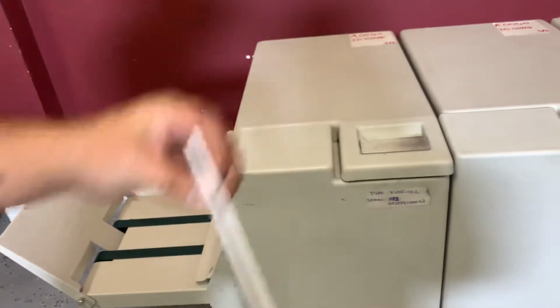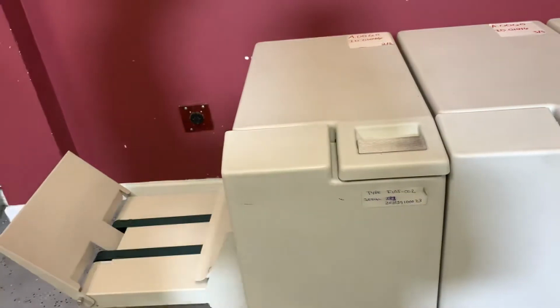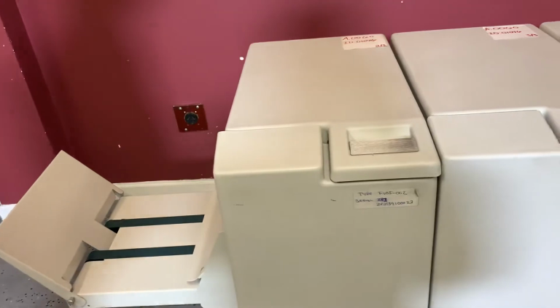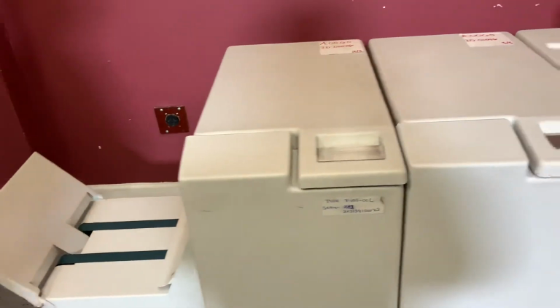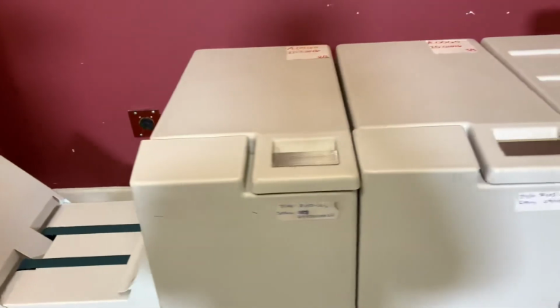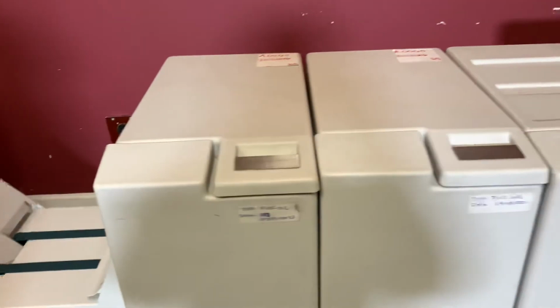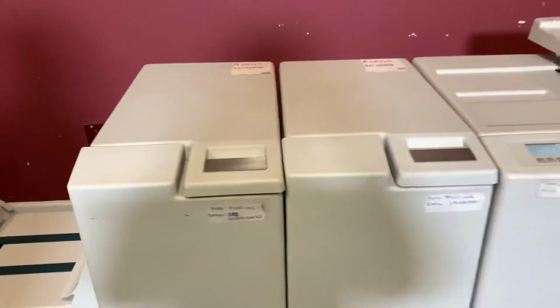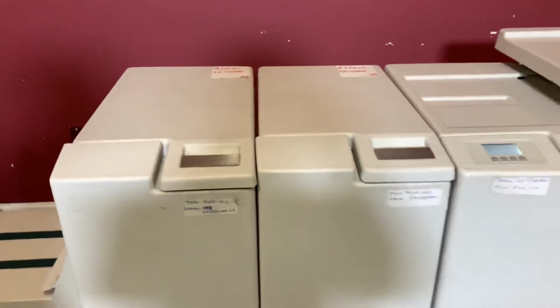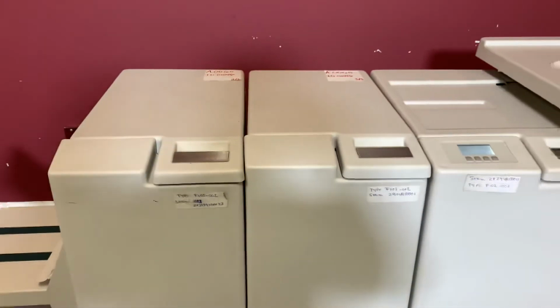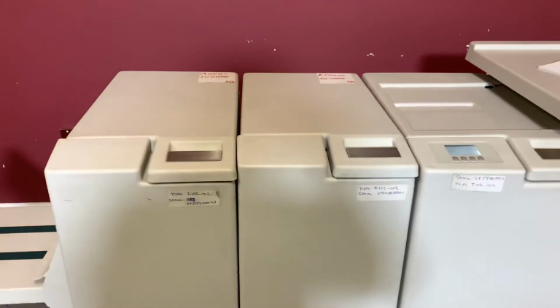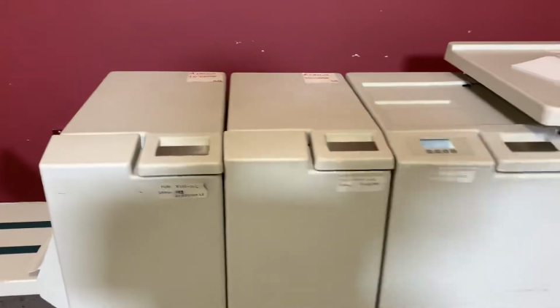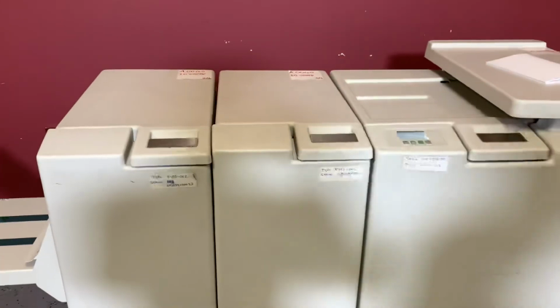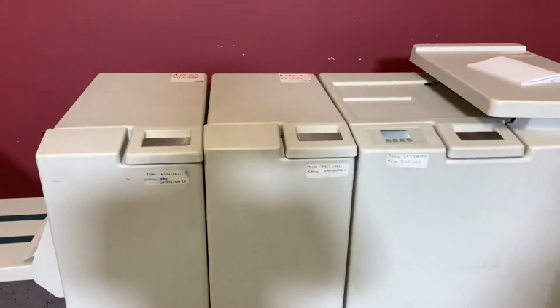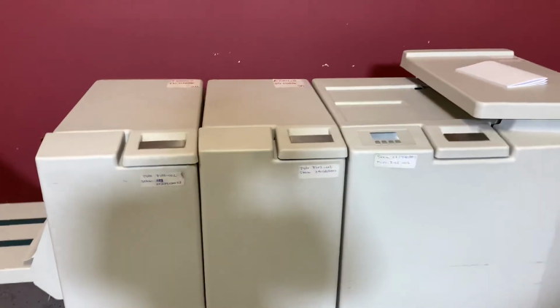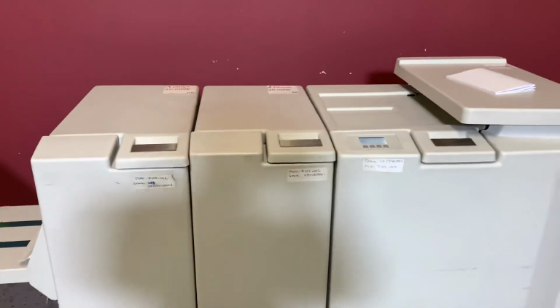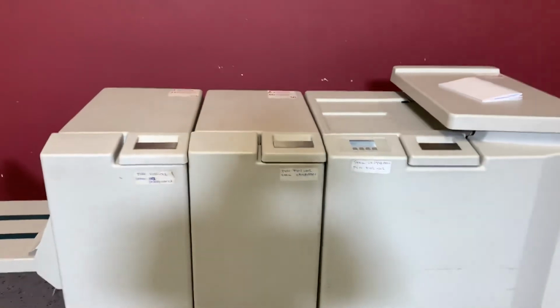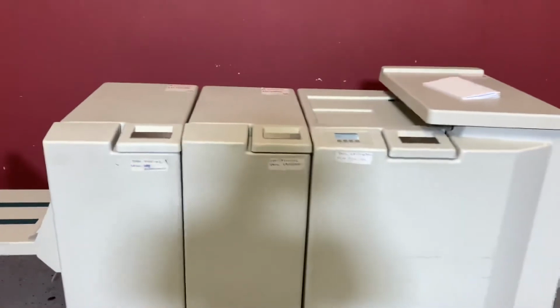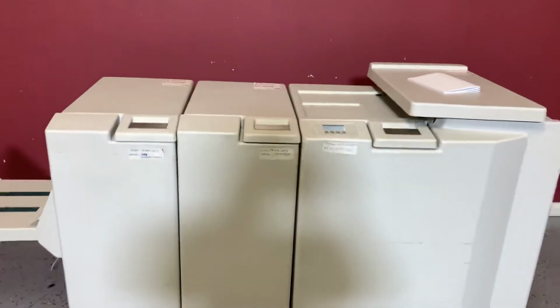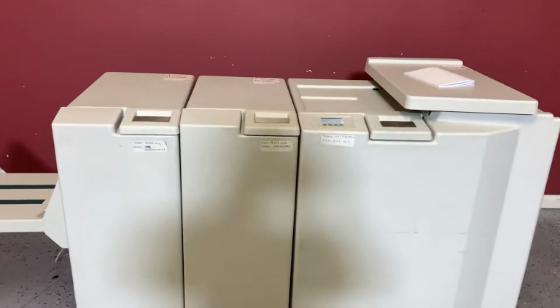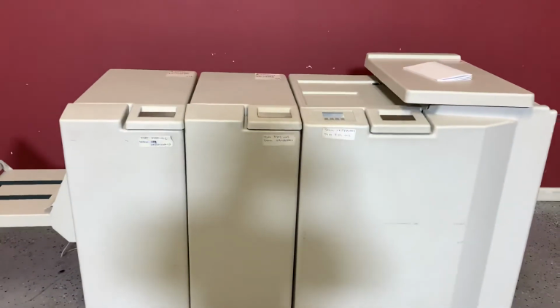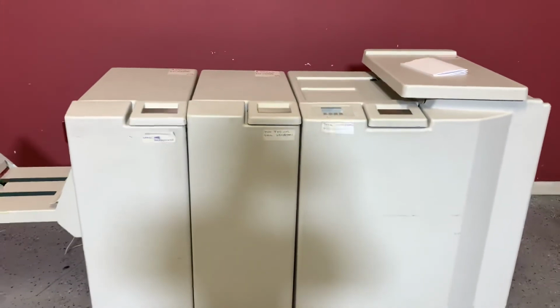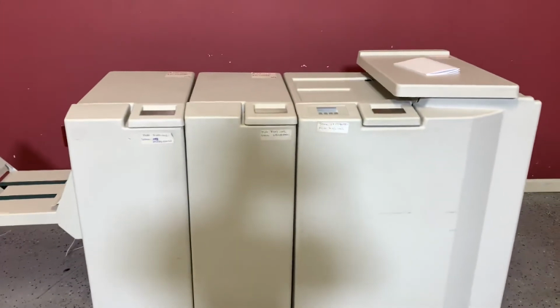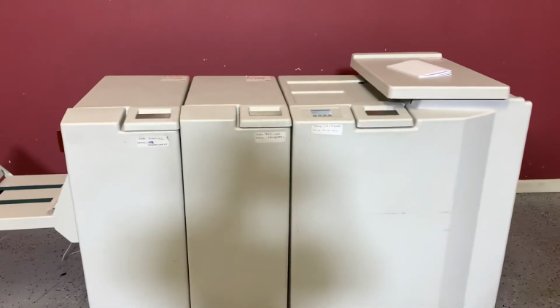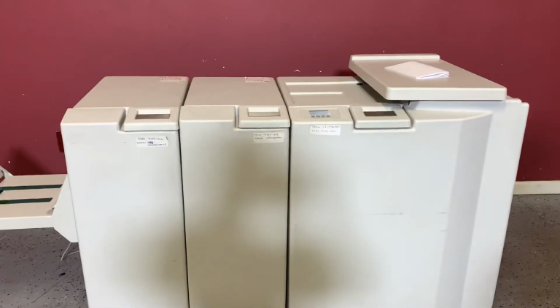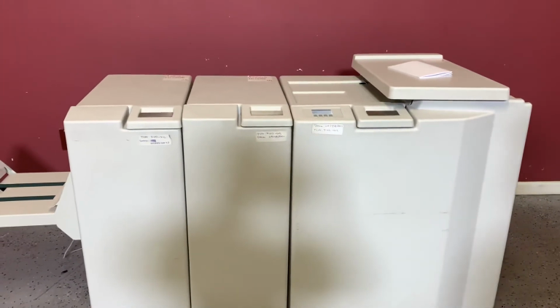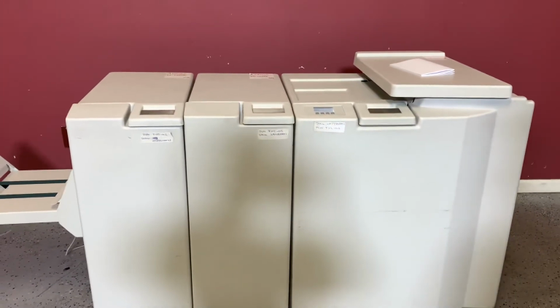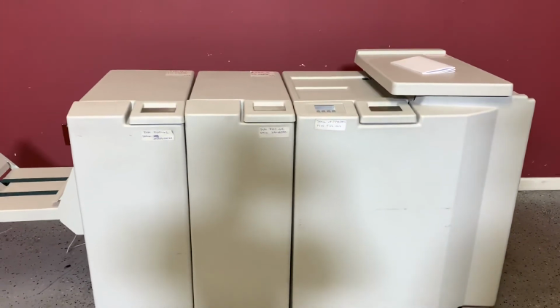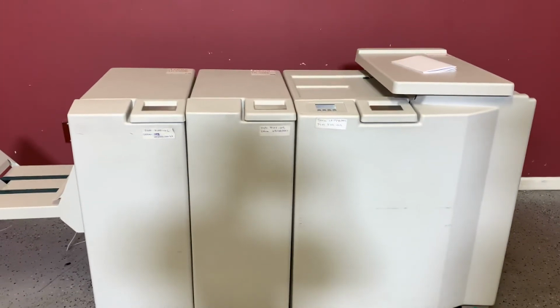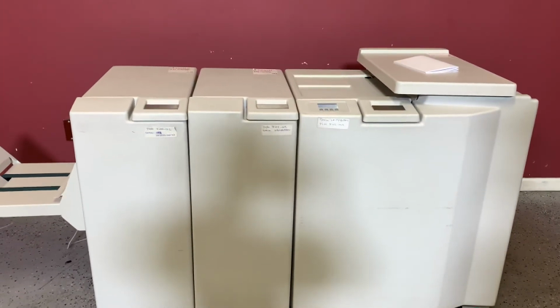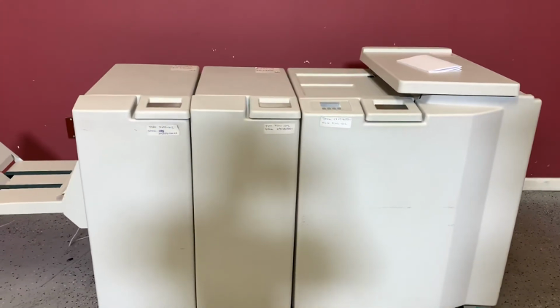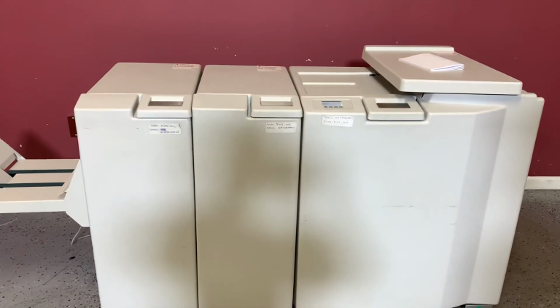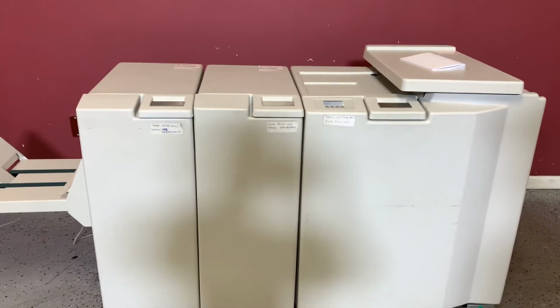So again, up for auction is a Plockmatic BK 5010 booklet maker with a square spine and trimmer.